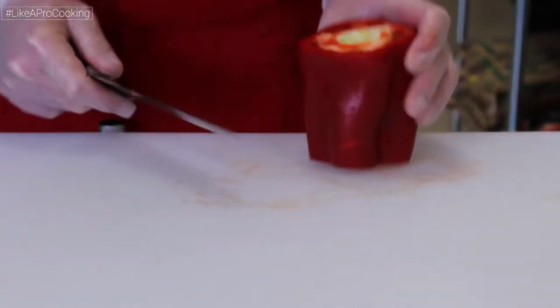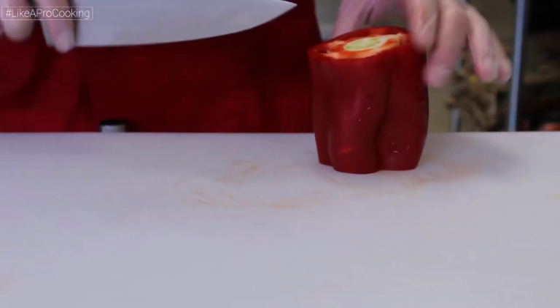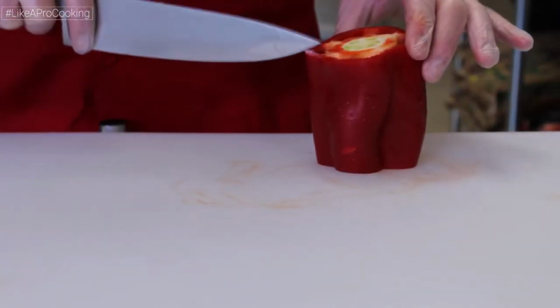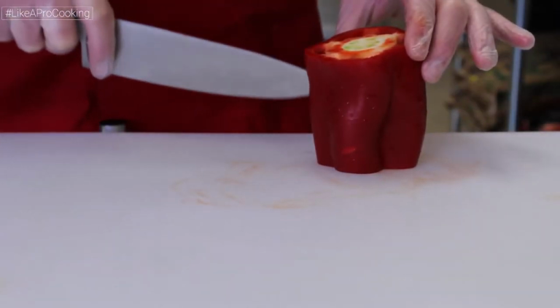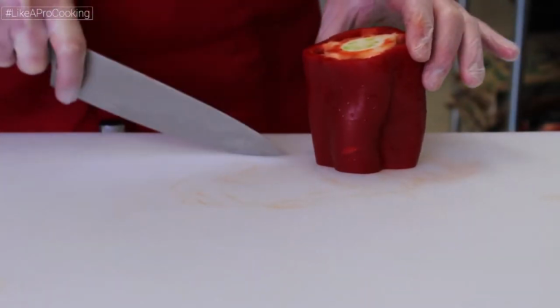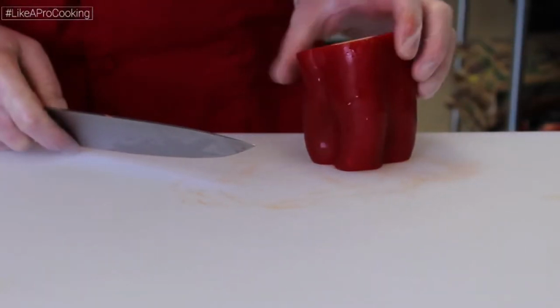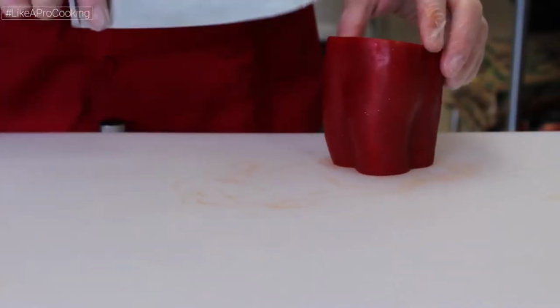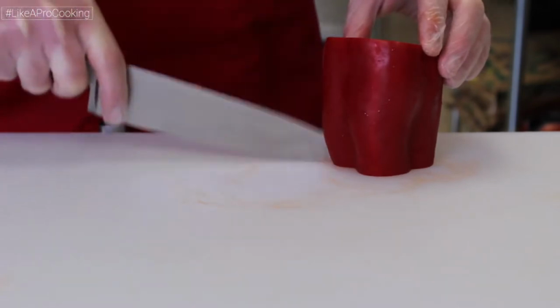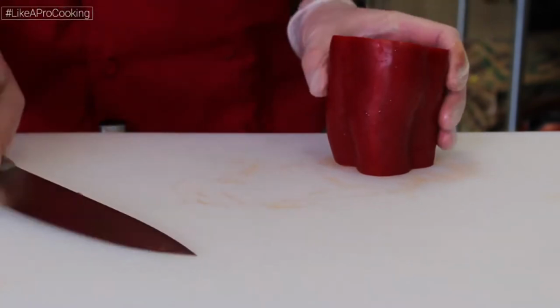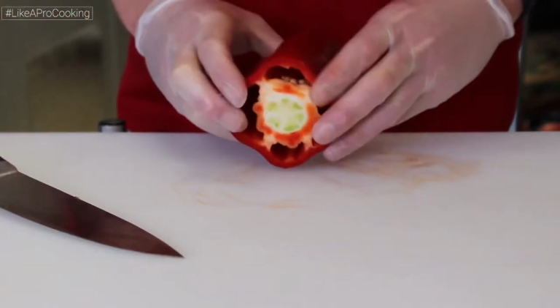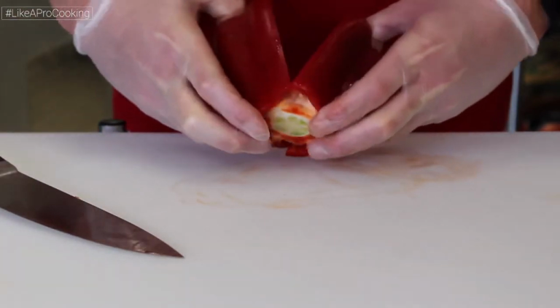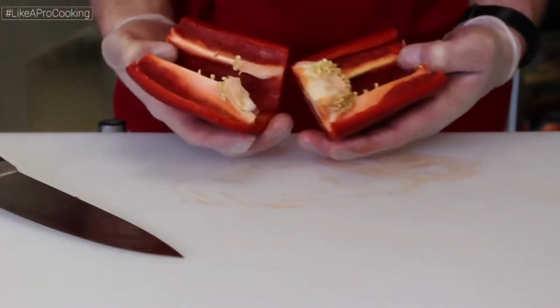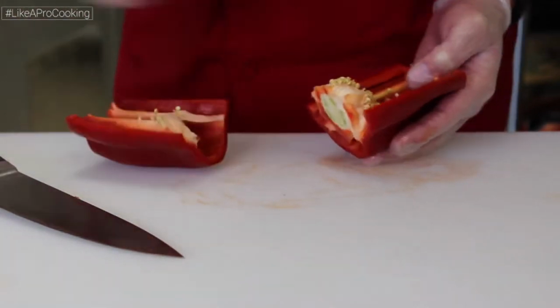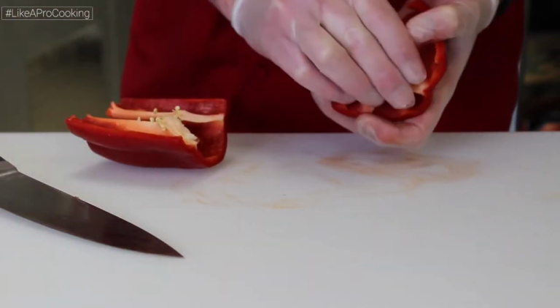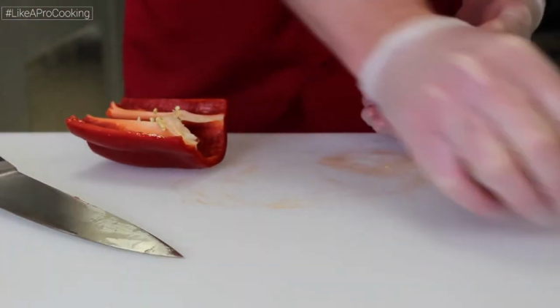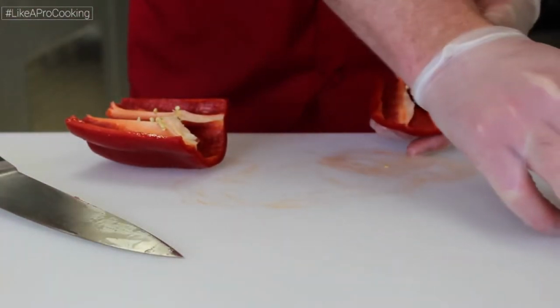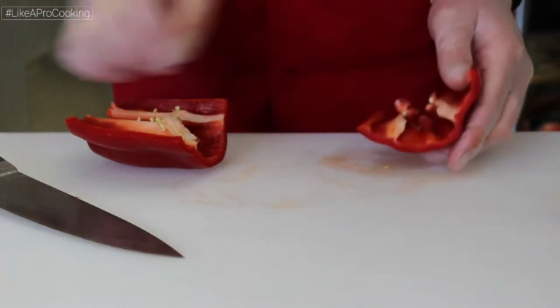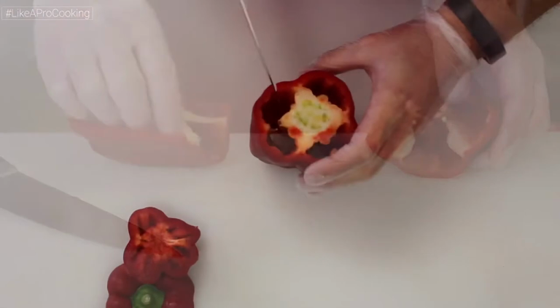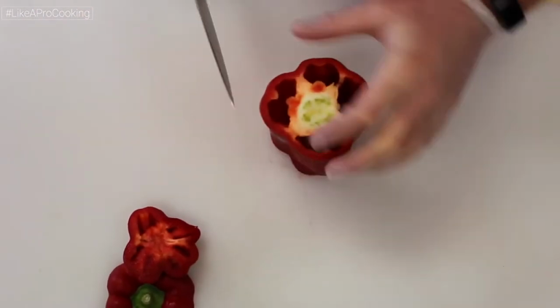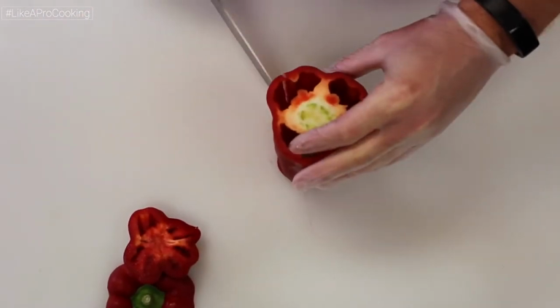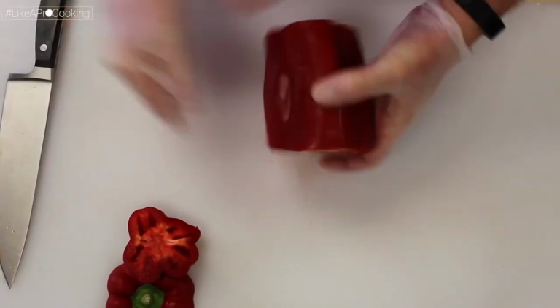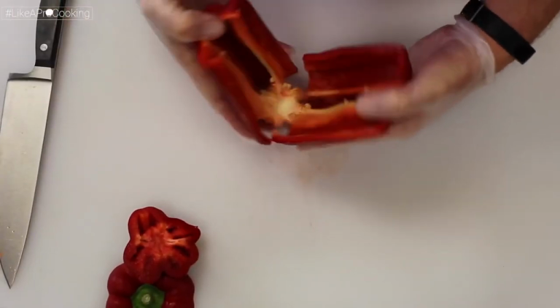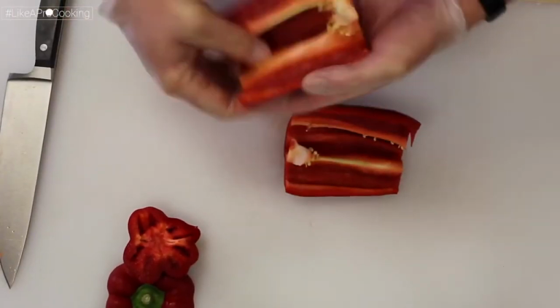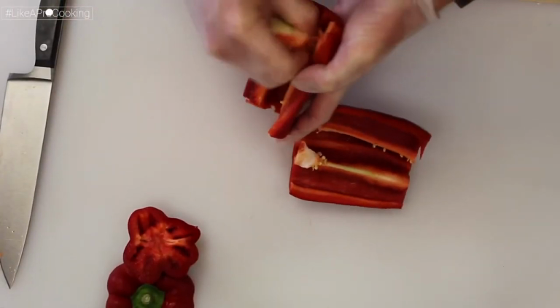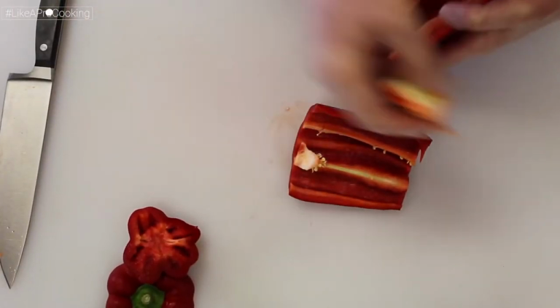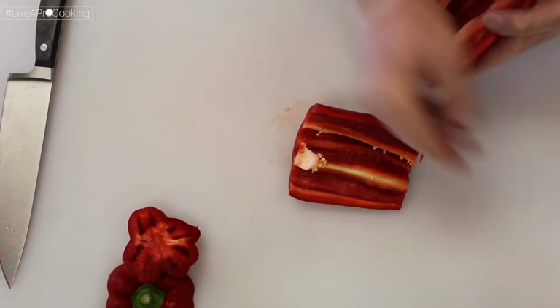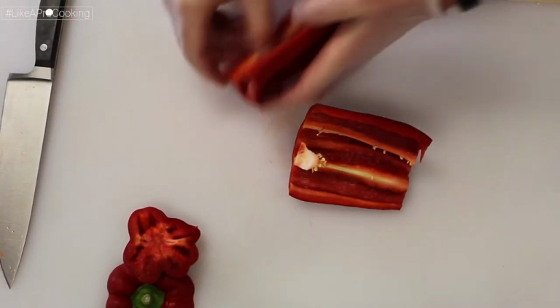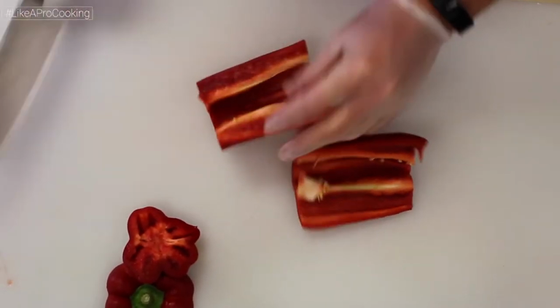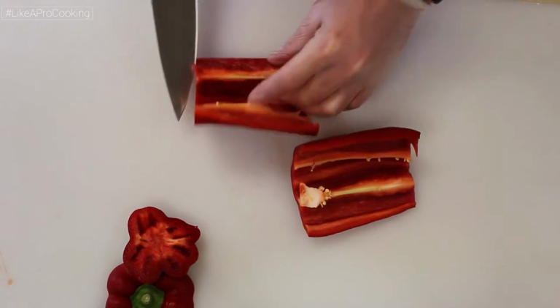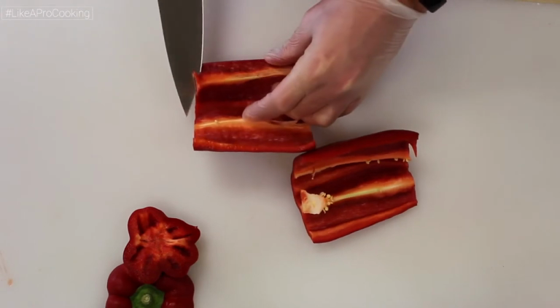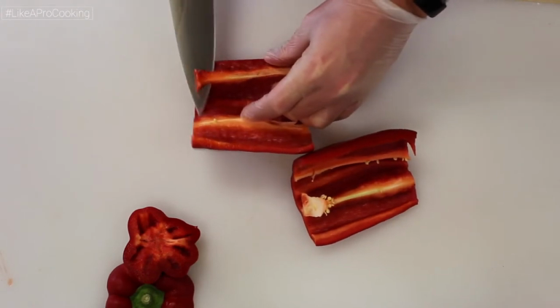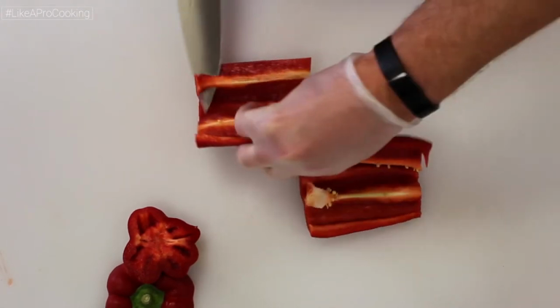An easier way to do this is to stand the pepper up vertically and make one cut down each side. Peel the sides apart, exposing the seeds. Here's a different view. Using this method you will have to go back and trim off the ribs from the sides of the pepper.